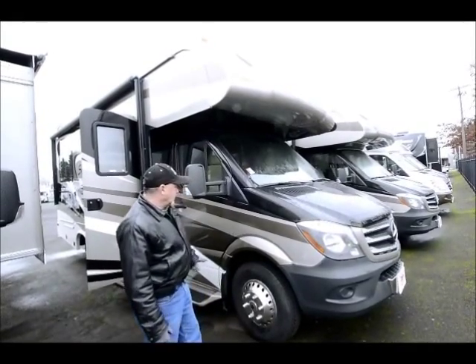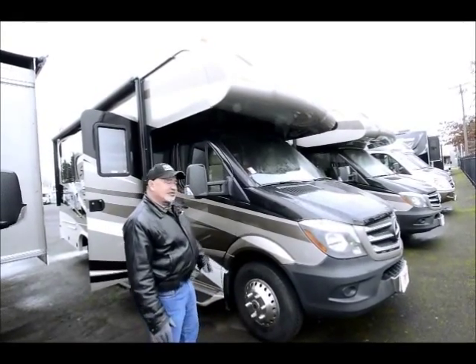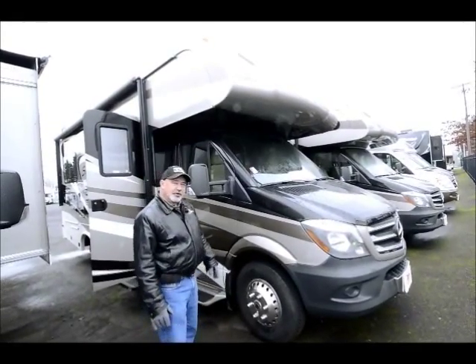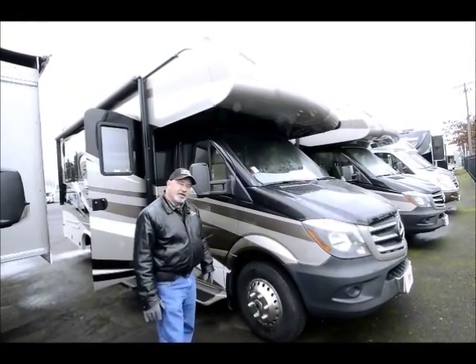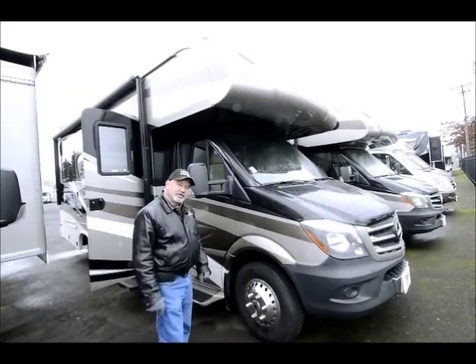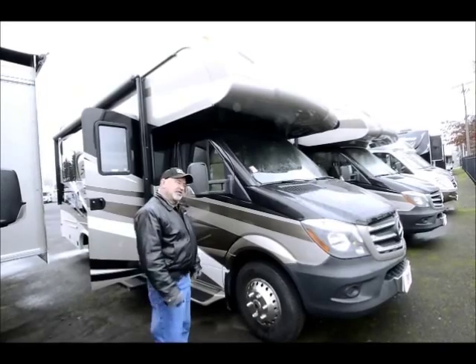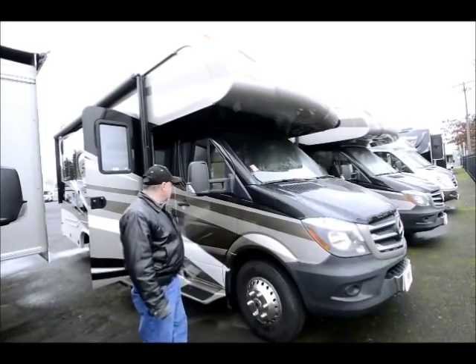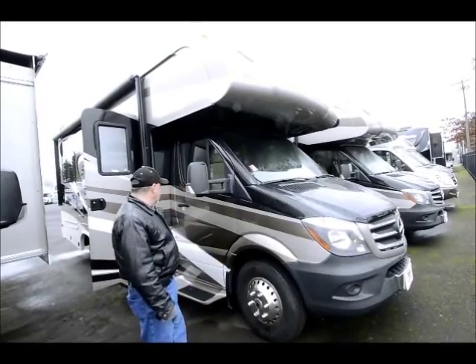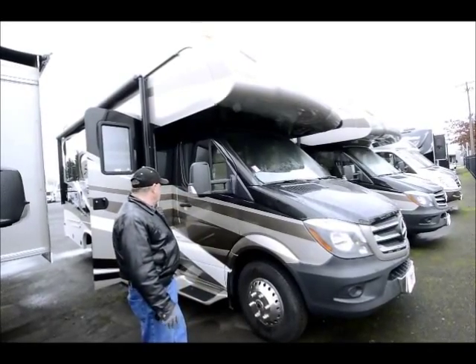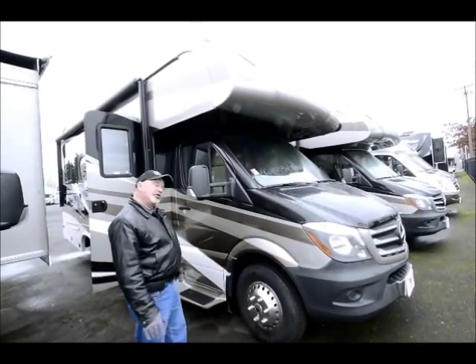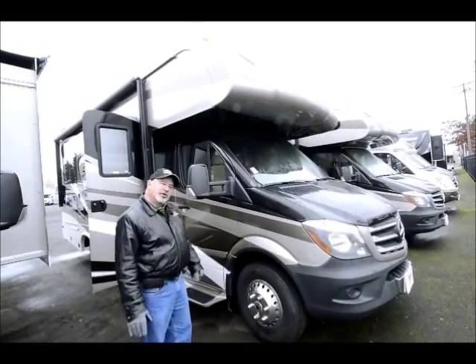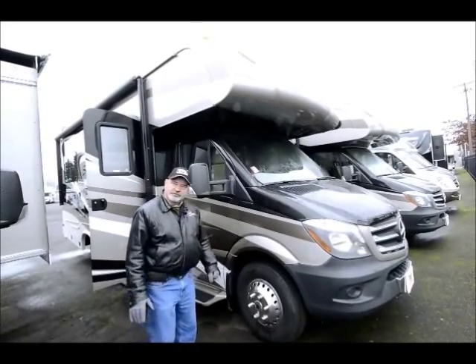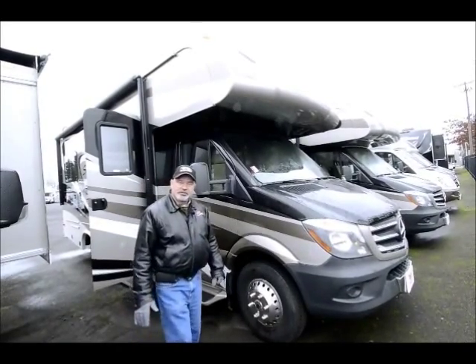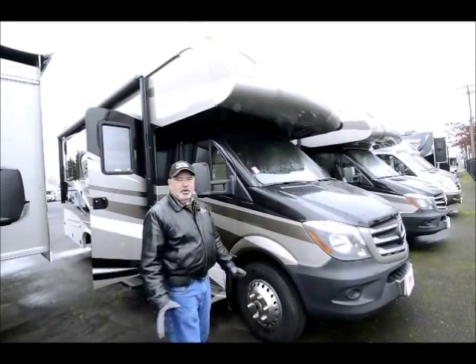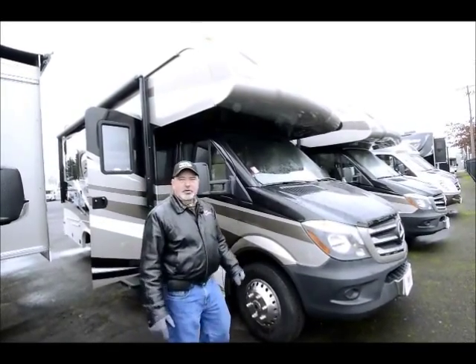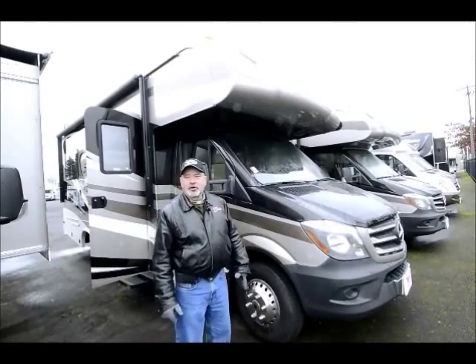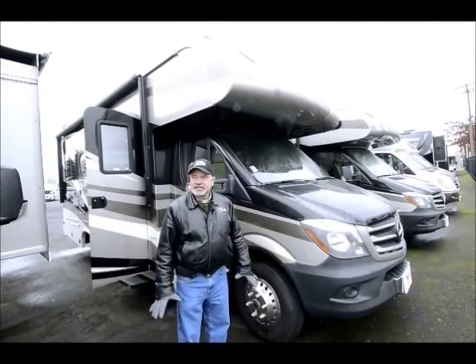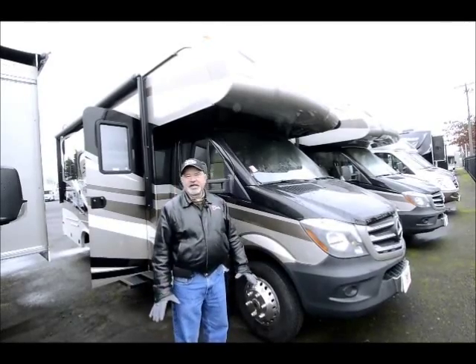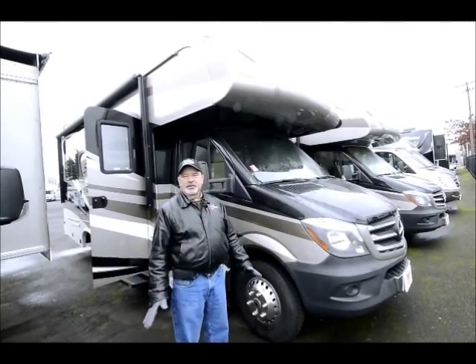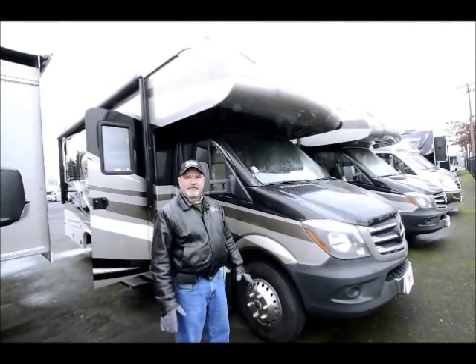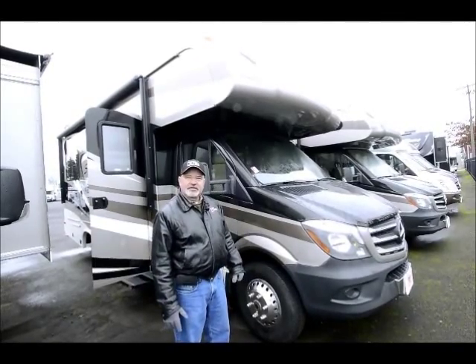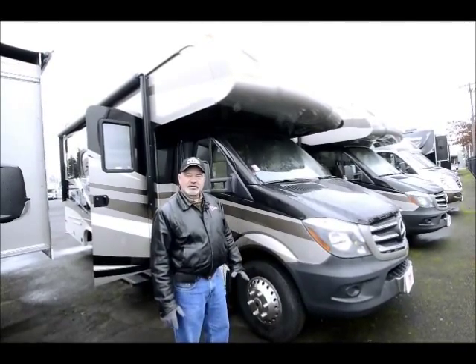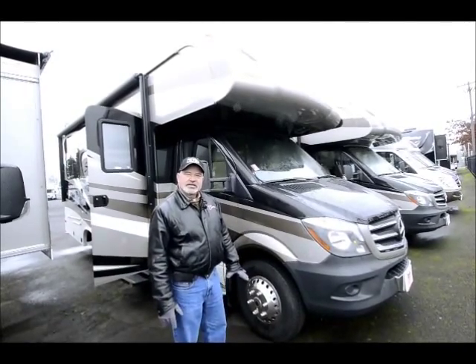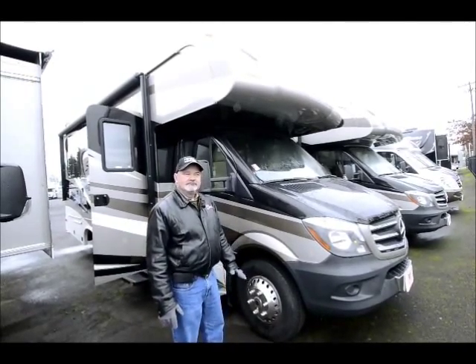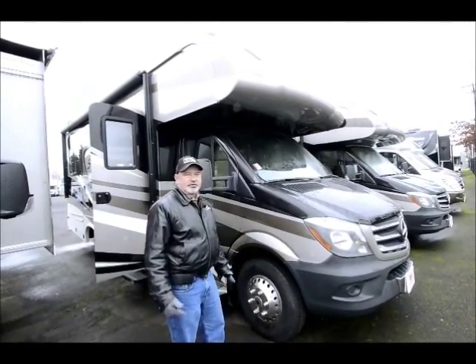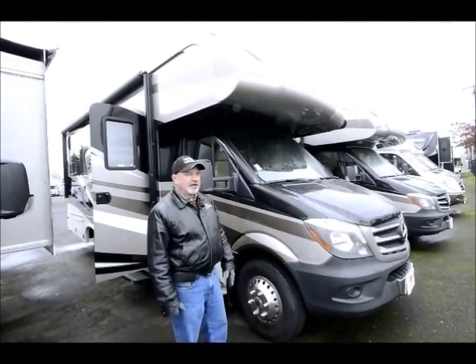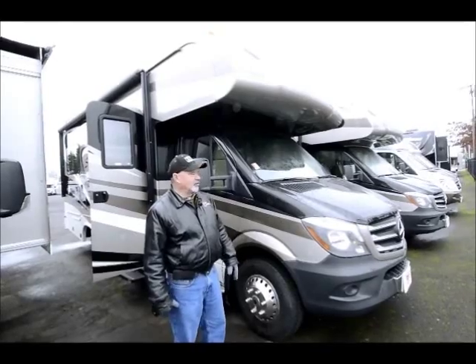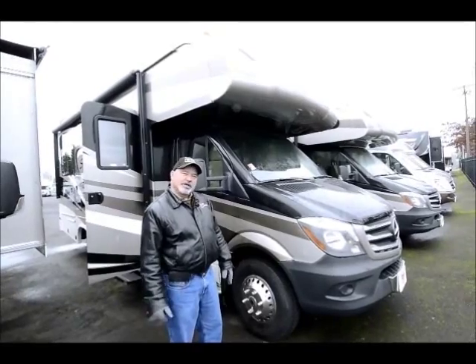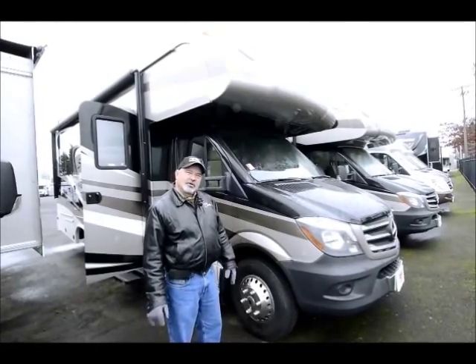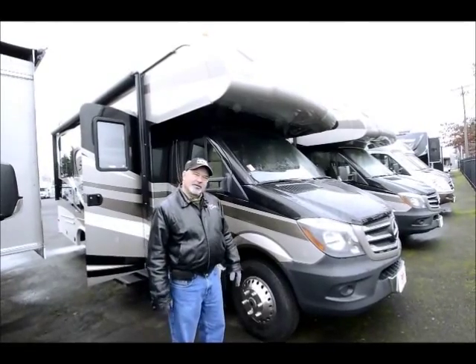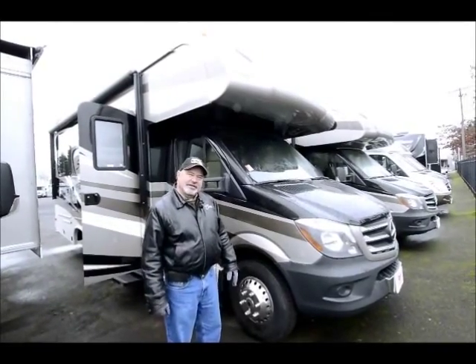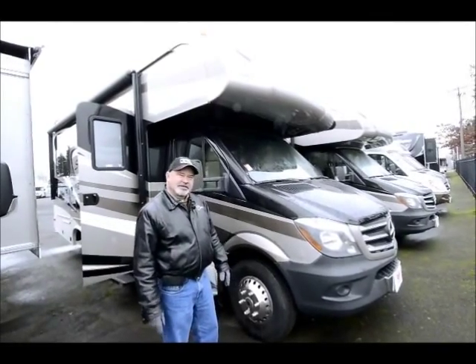It's built on a 3500 chassis, so it's very durable. You can pull a boat or a small car with this. It's rated to pull up to about 5,000 pounds, so you can pull your favorite boat or tow vehicle behind you if you'd like to.